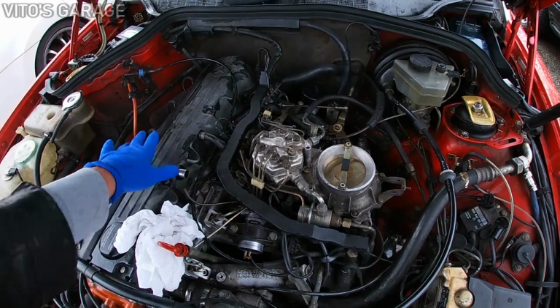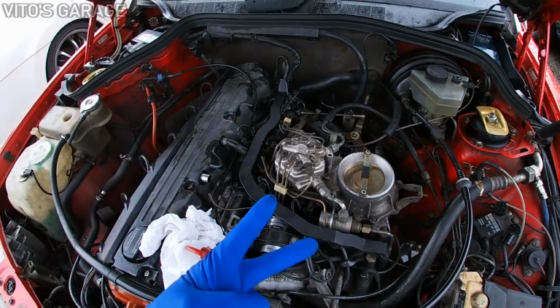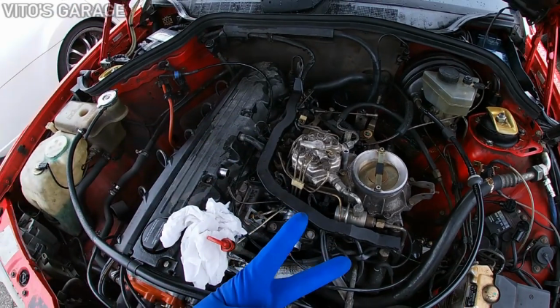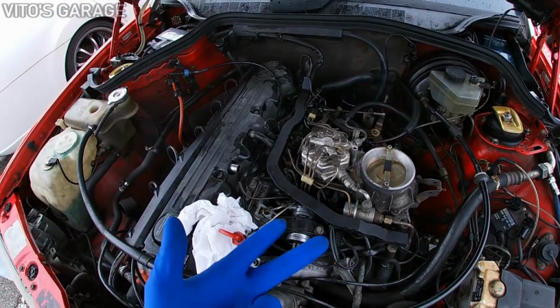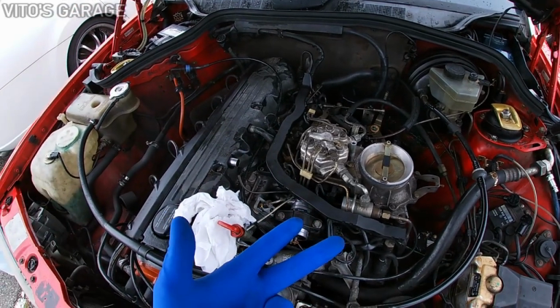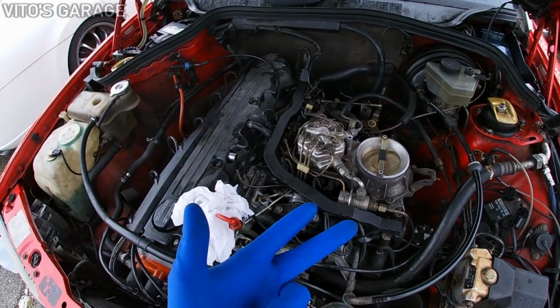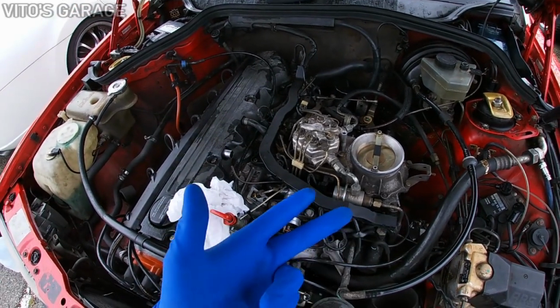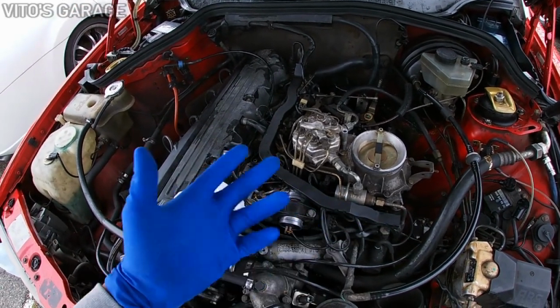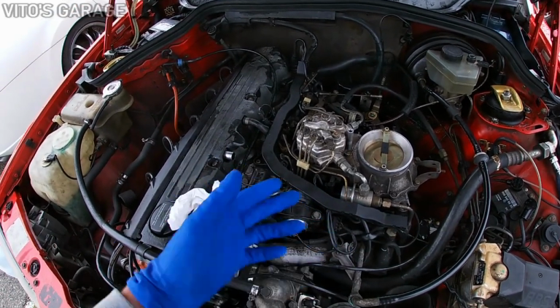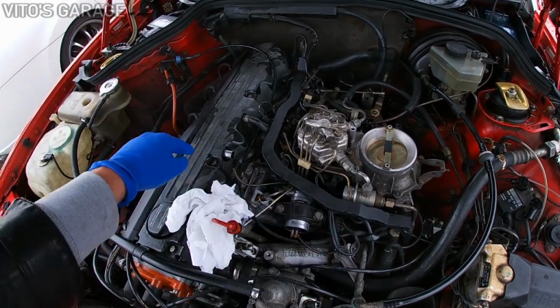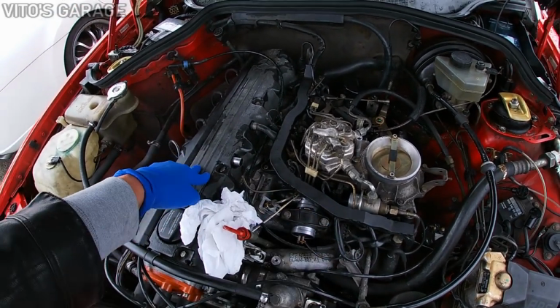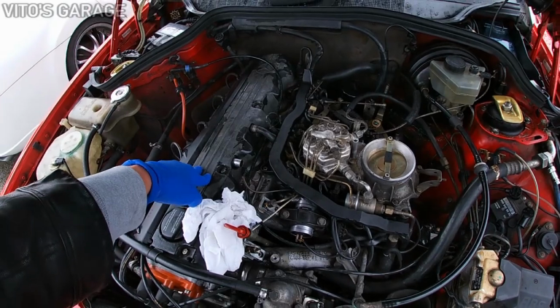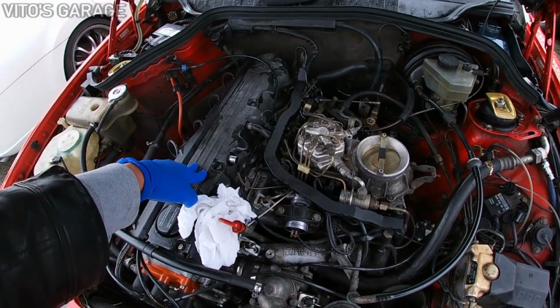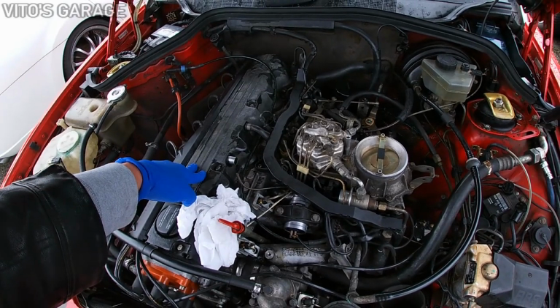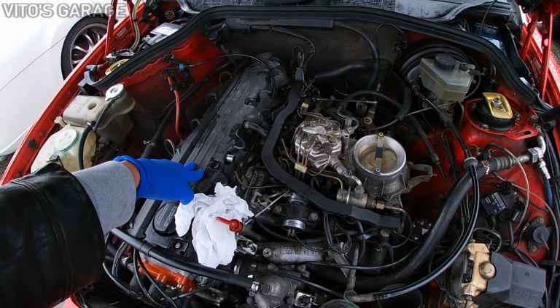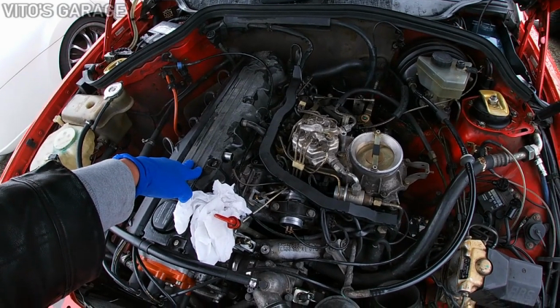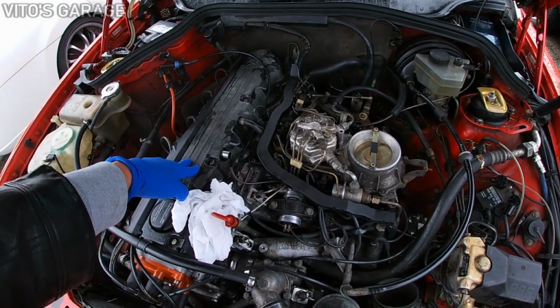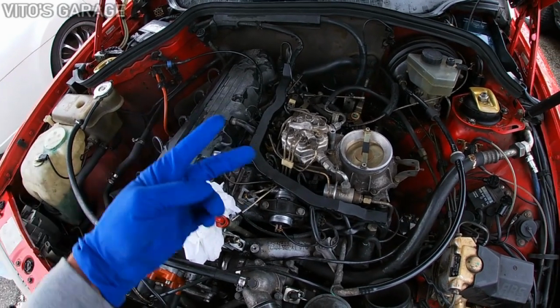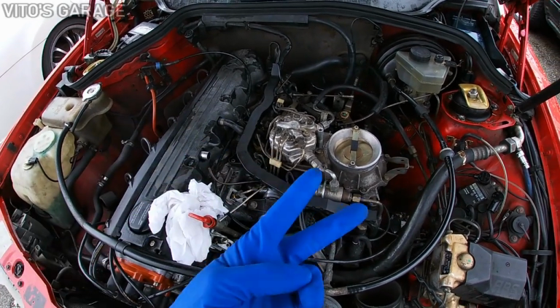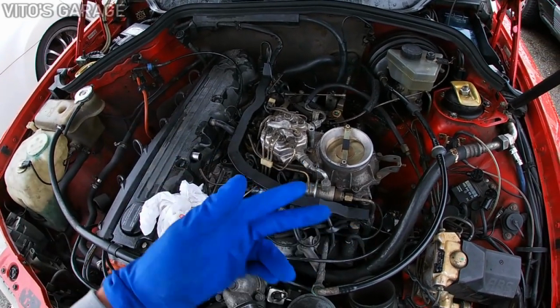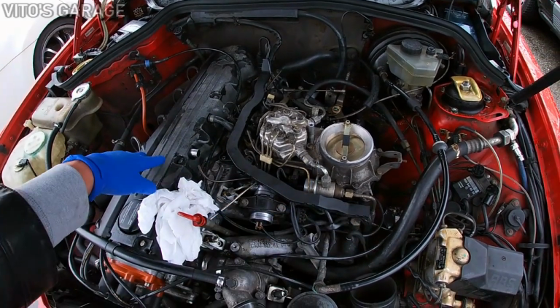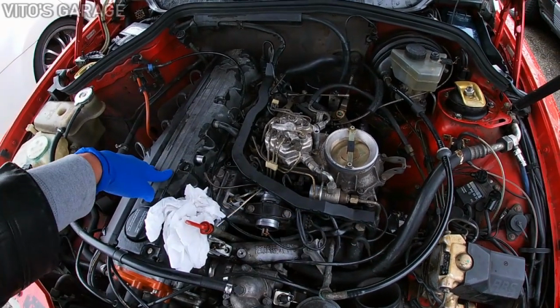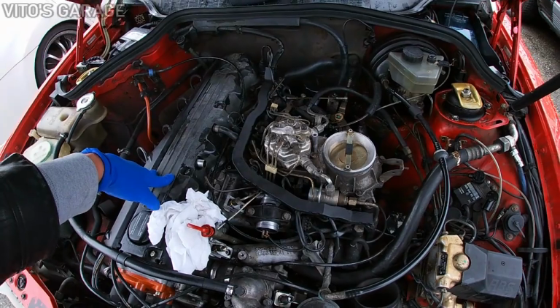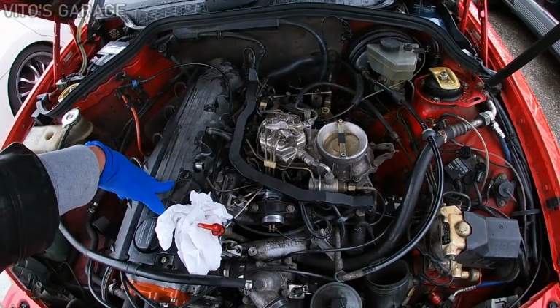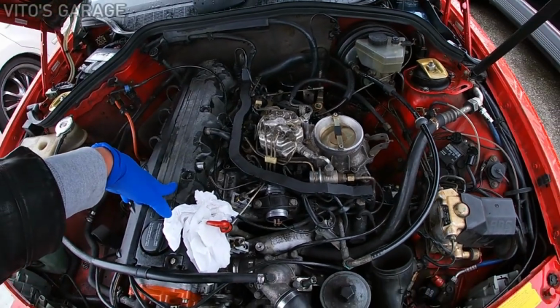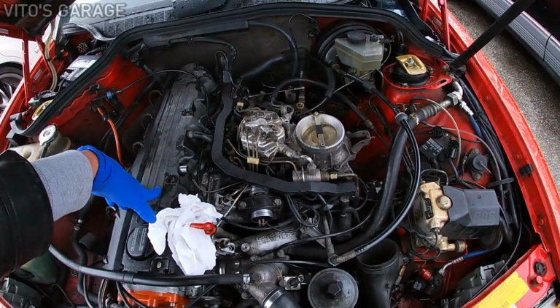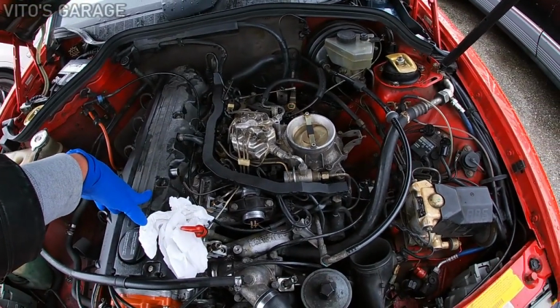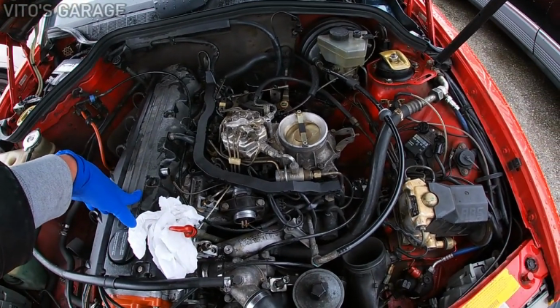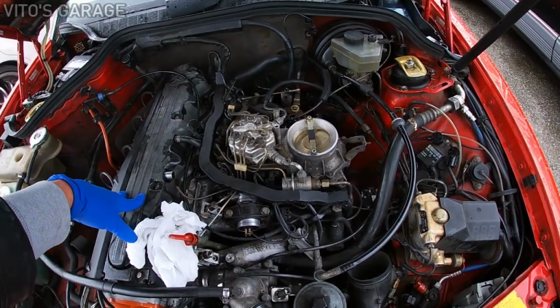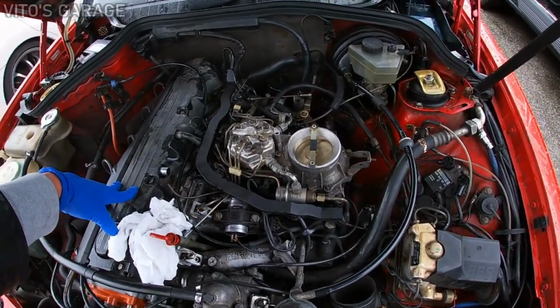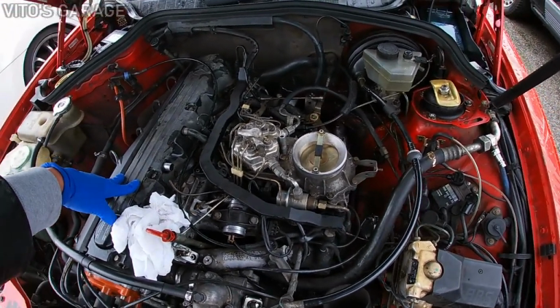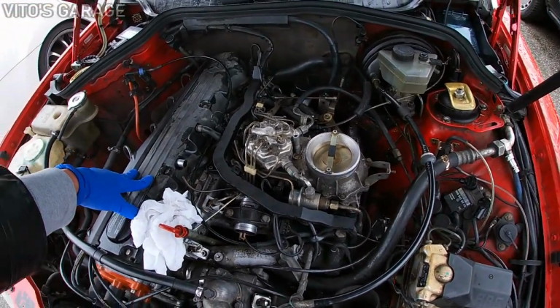Those are two or three methods for how you can test your fuel injectors. Methods two and three are pretty good if you don't want to spend money purchasing a pressure tester.